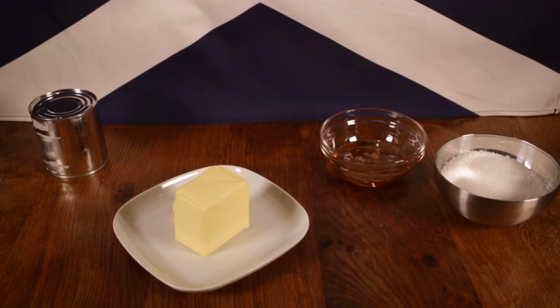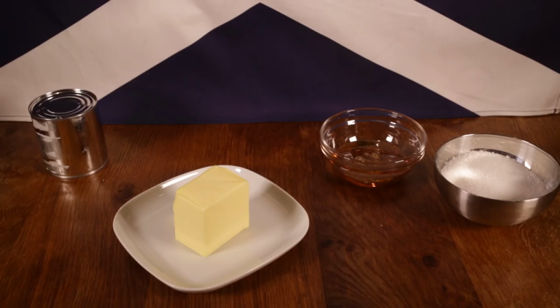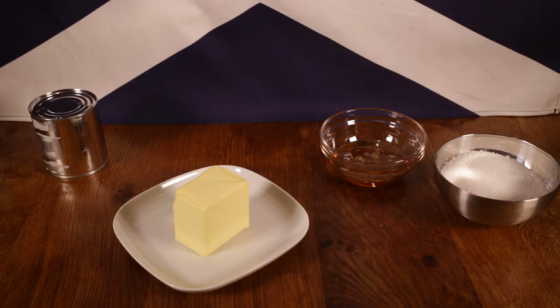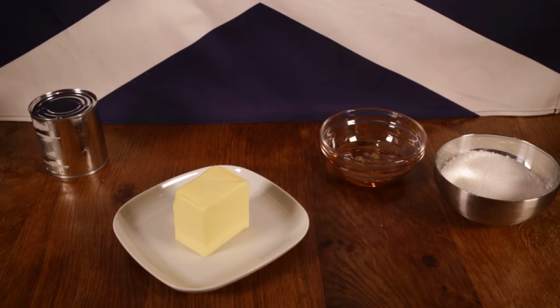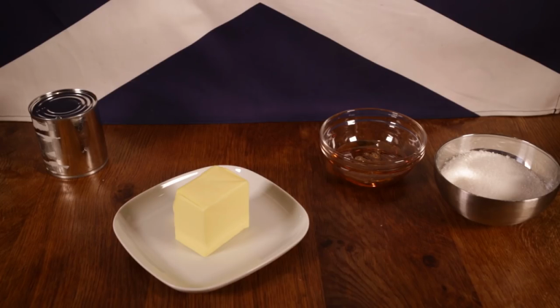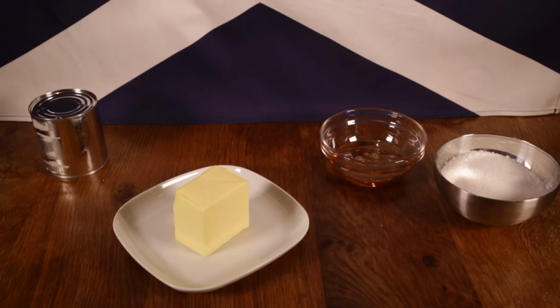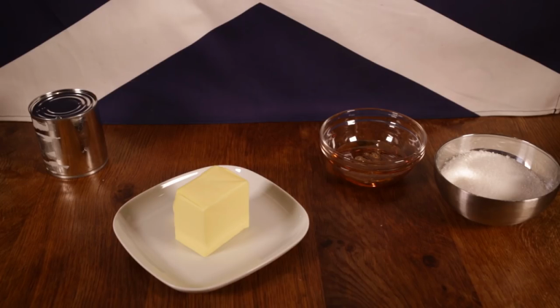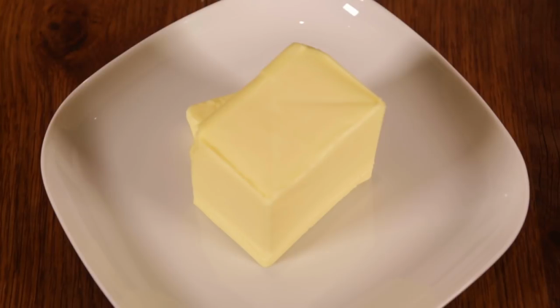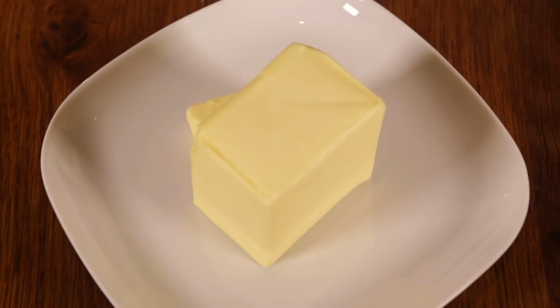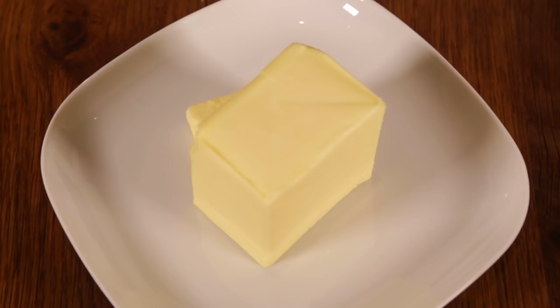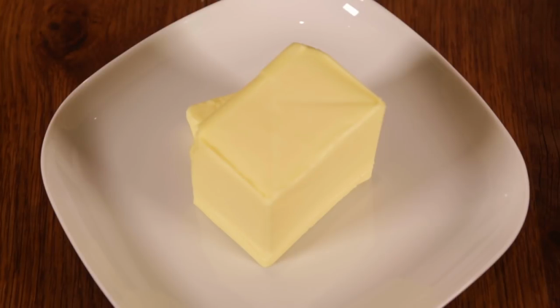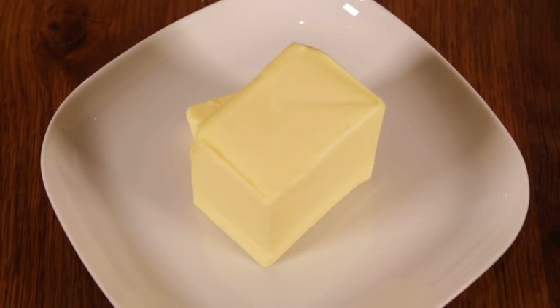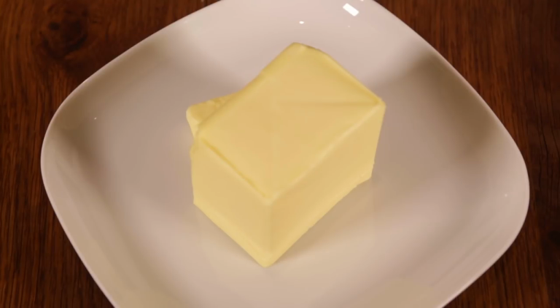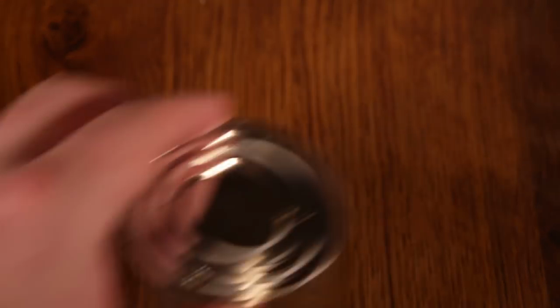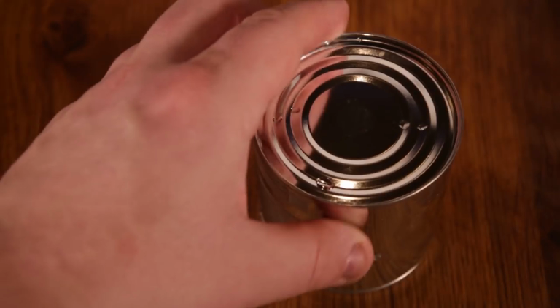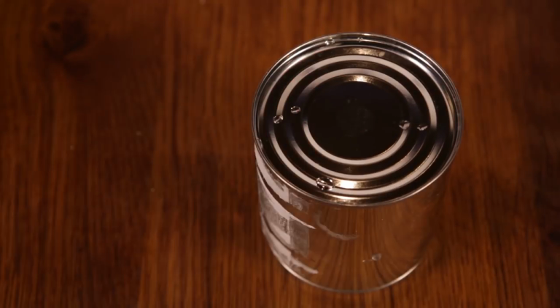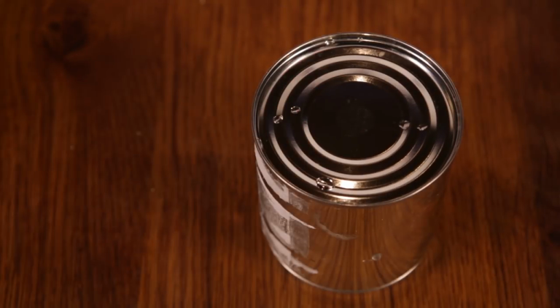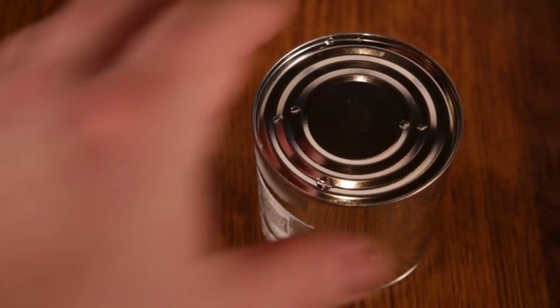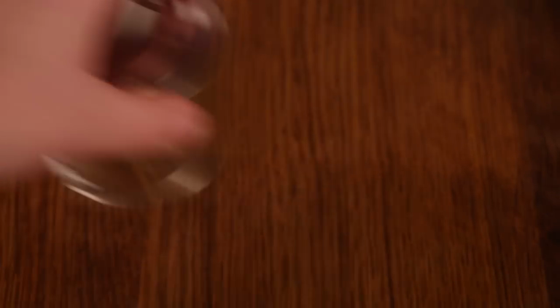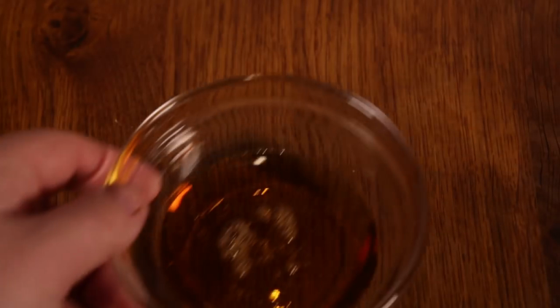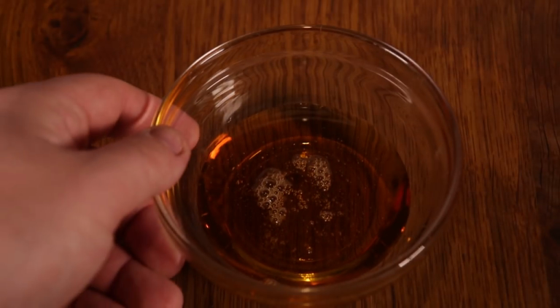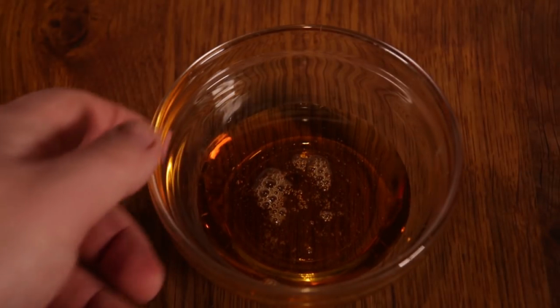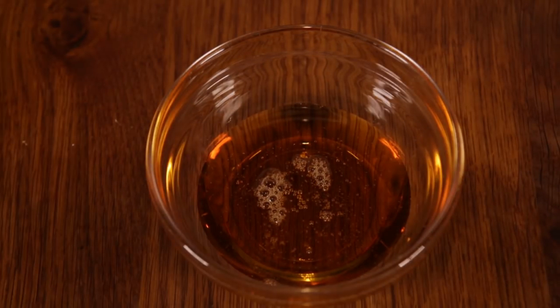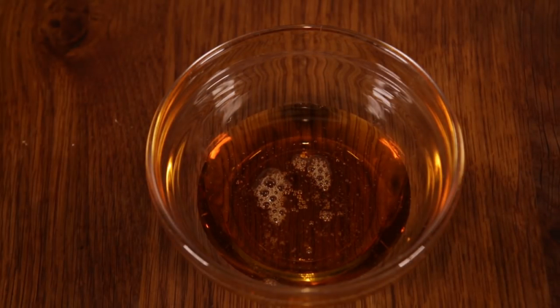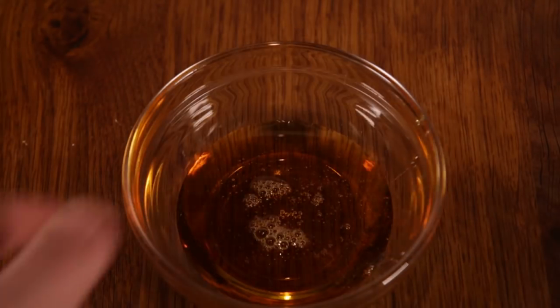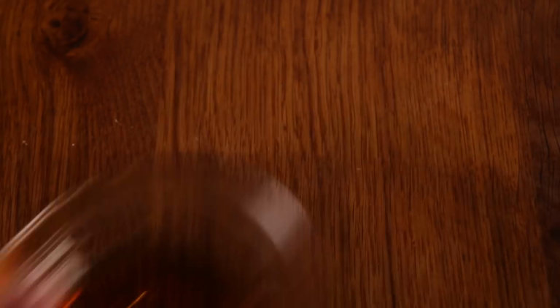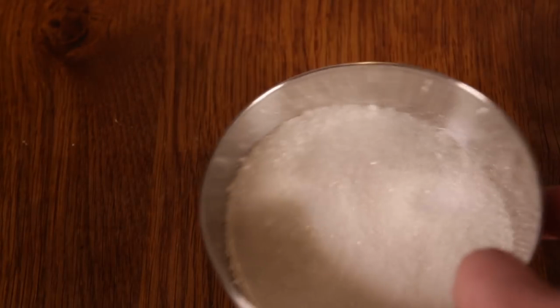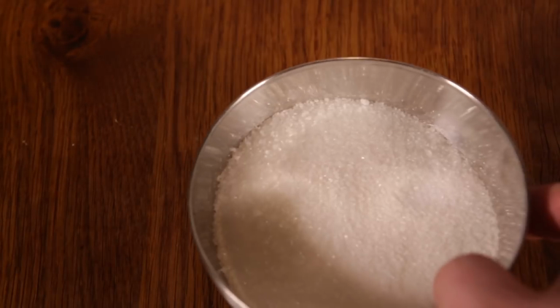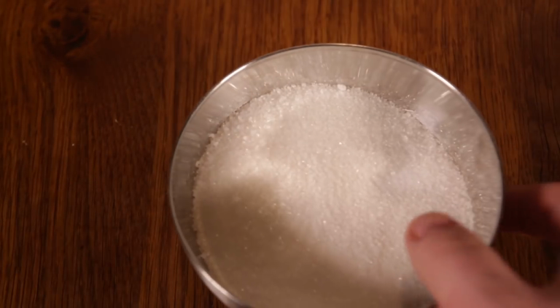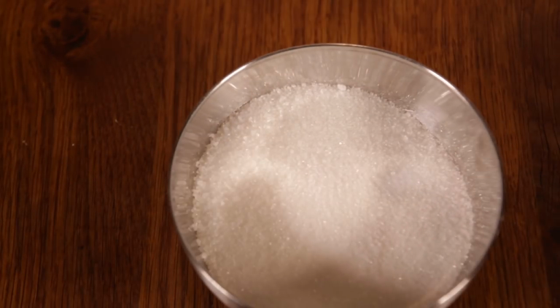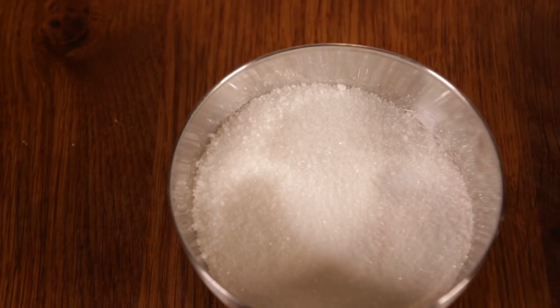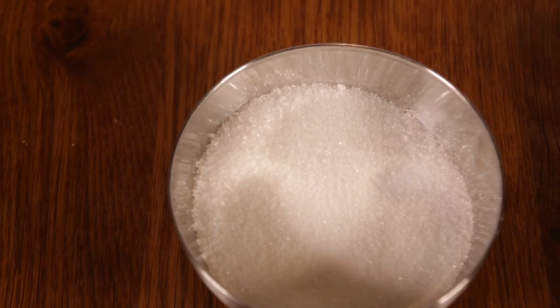Now it's time for the caramel. You'll be needing 175 grams of butter, 100 grams of condensed milk, 82.5 grams of golden syrup, and 175 grams of sugar.